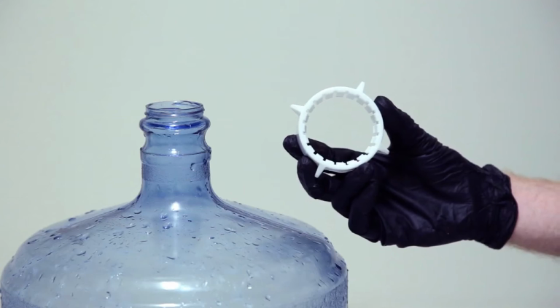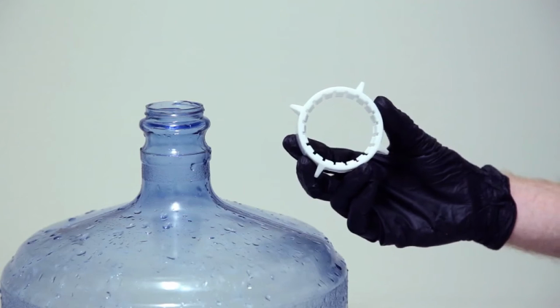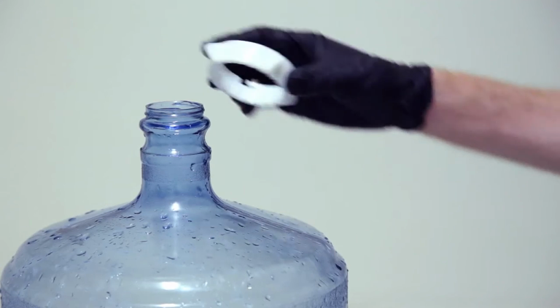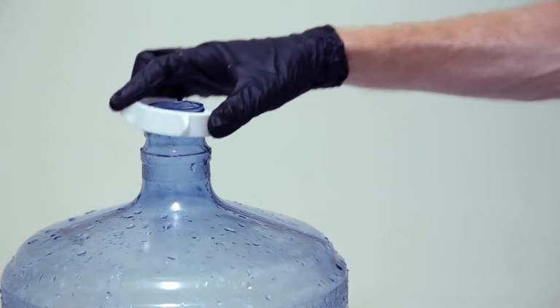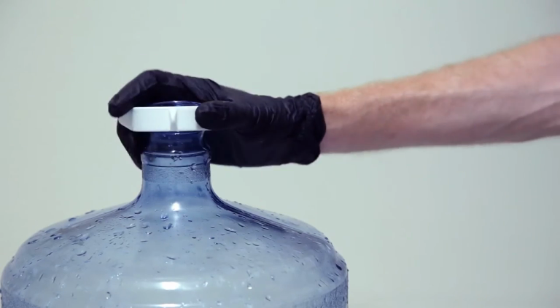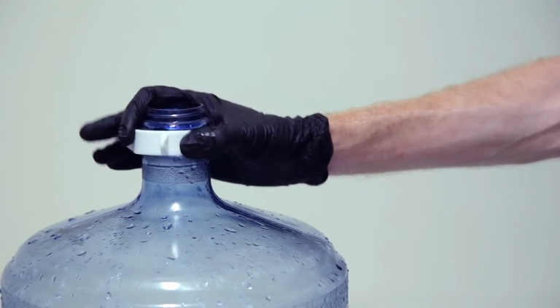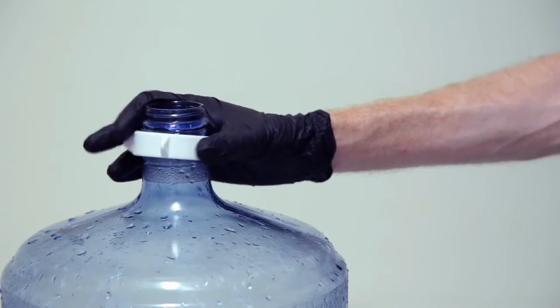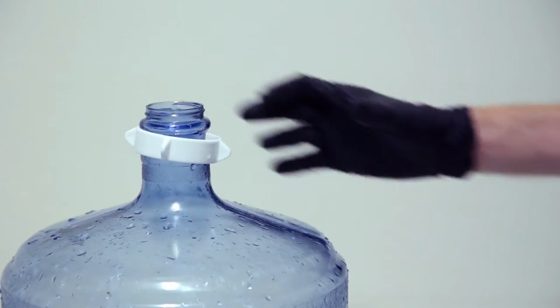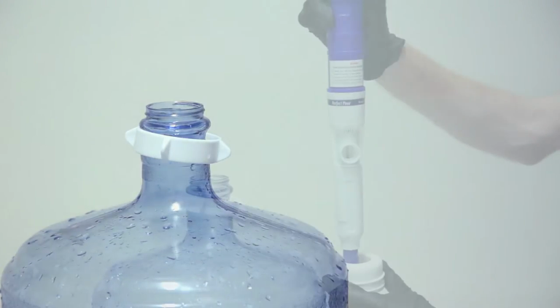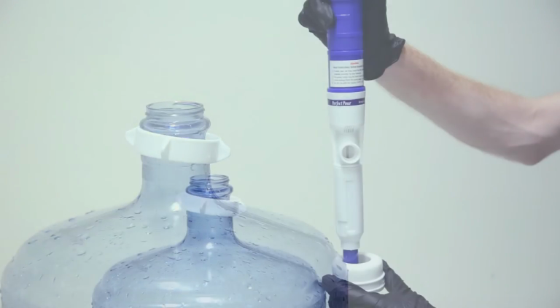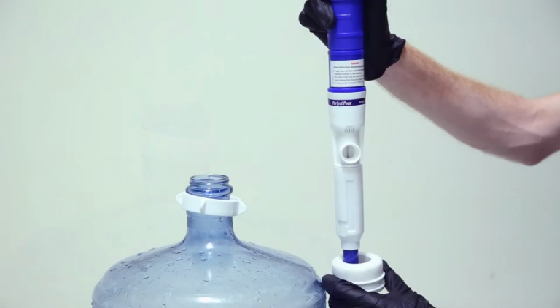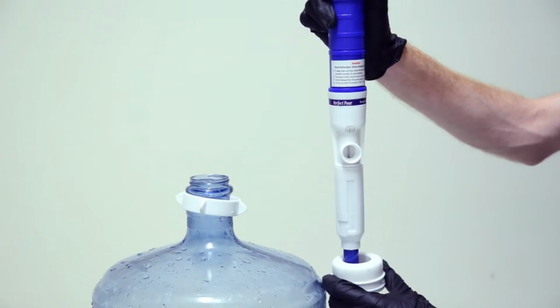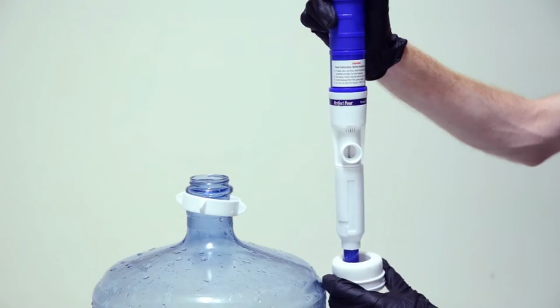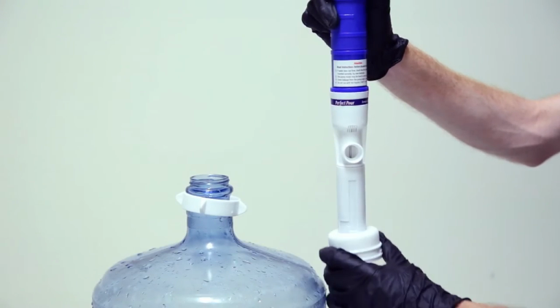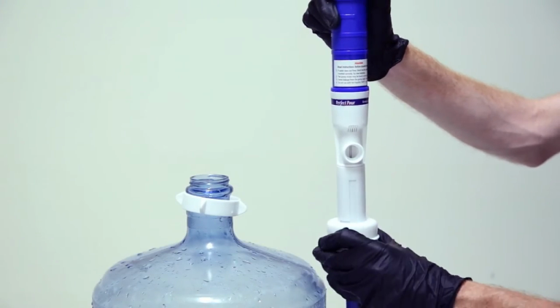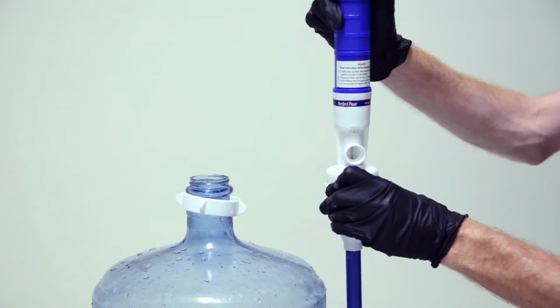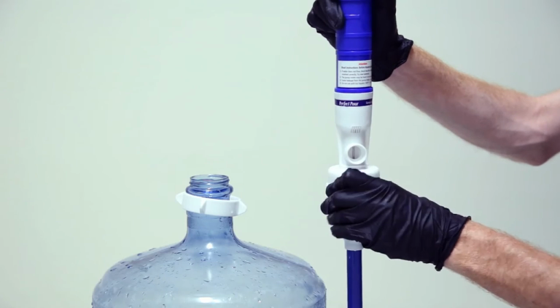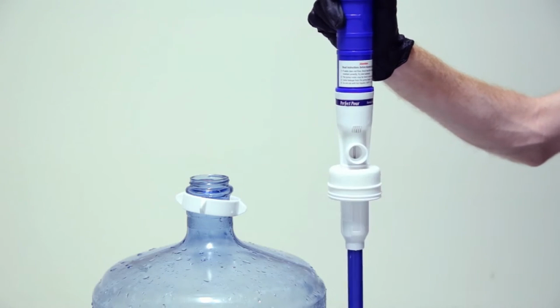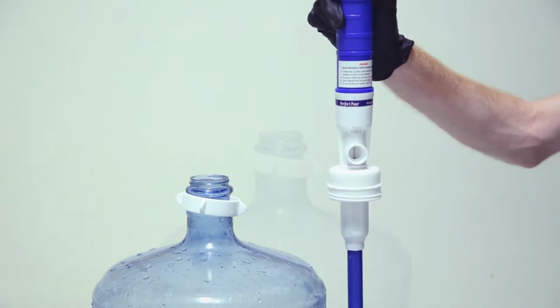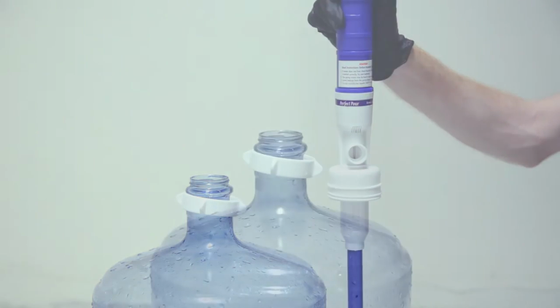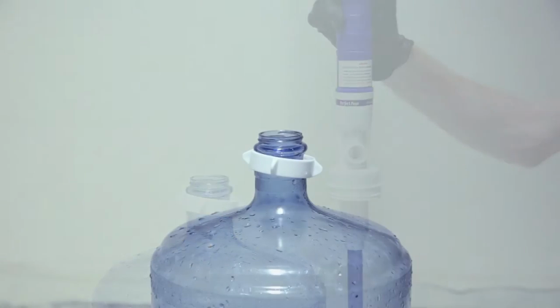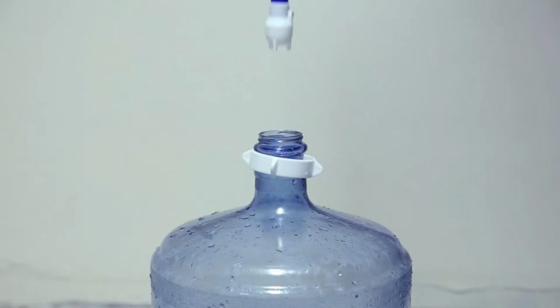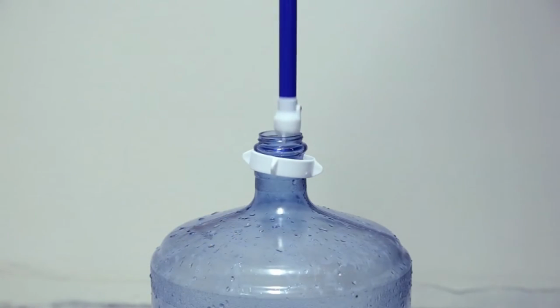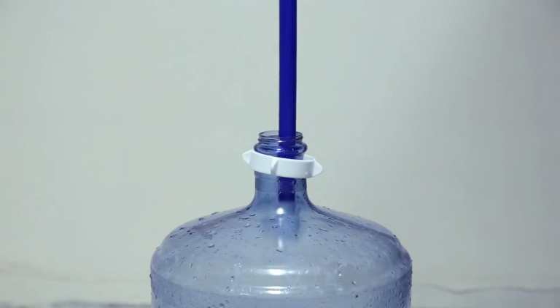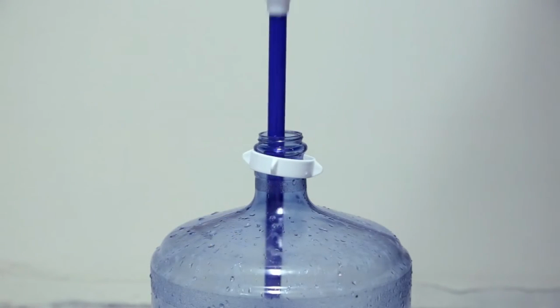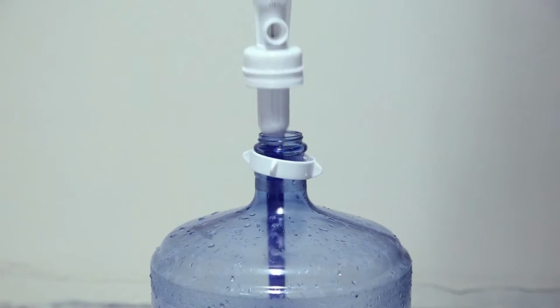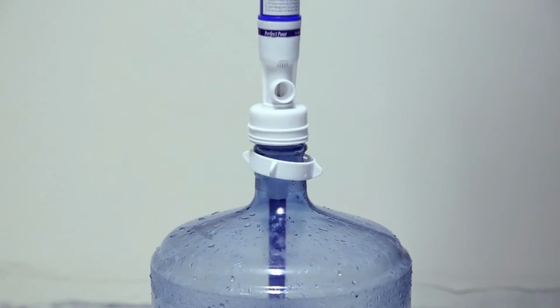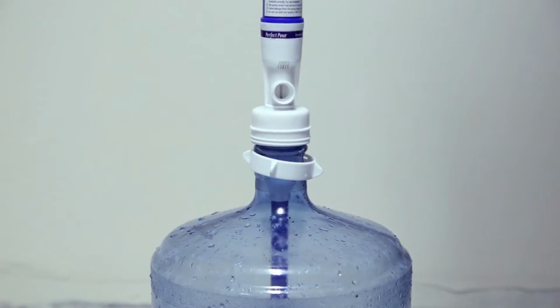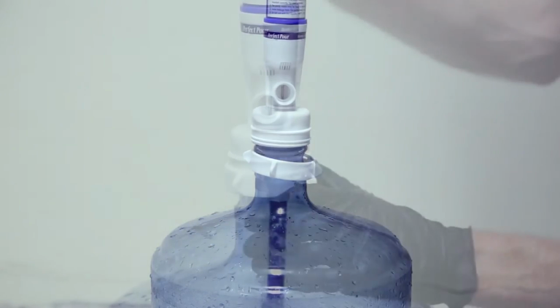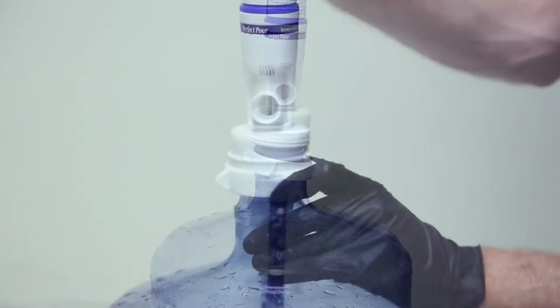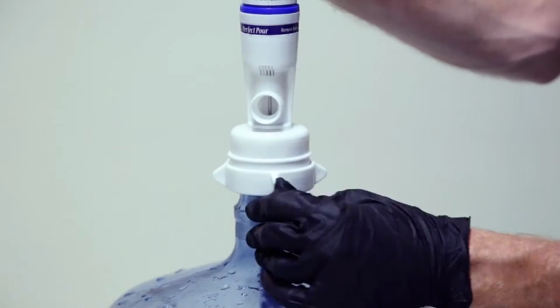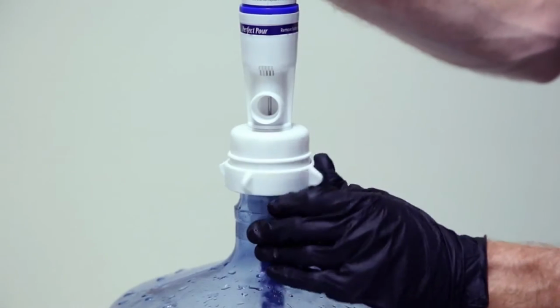Install lock ring into water bottle. Slide threaded collar up onto the unit. Place the perfect pour into the water bottle and tighten lock ring into threaded collar.